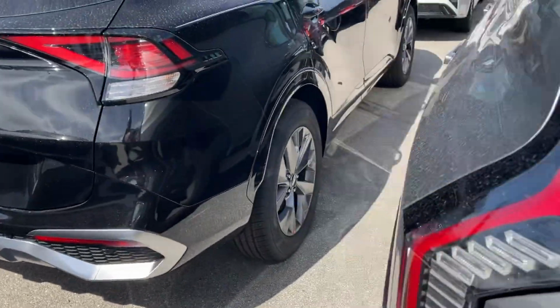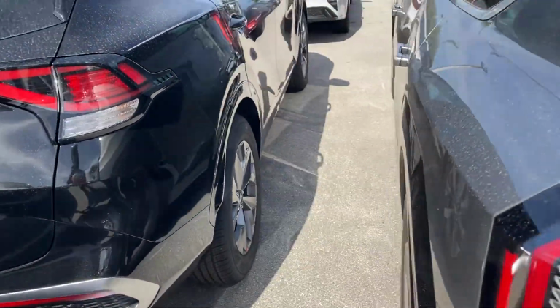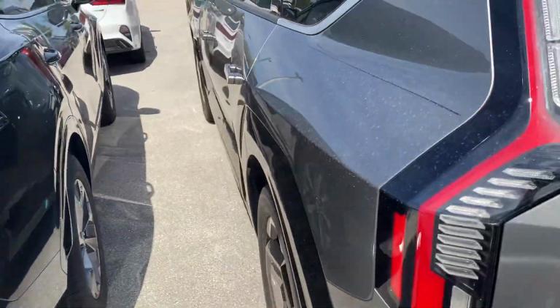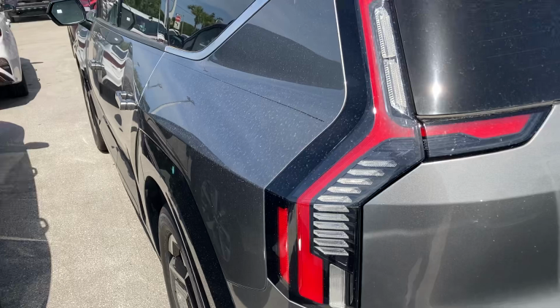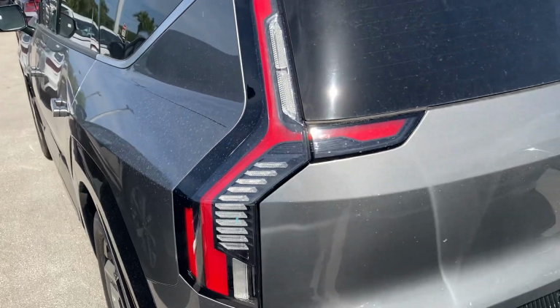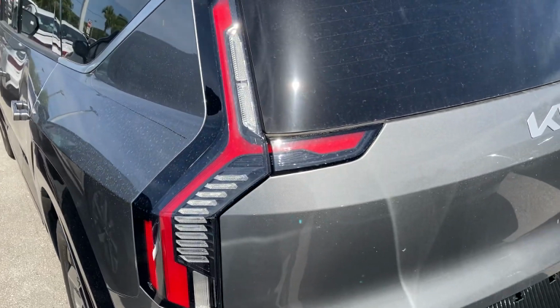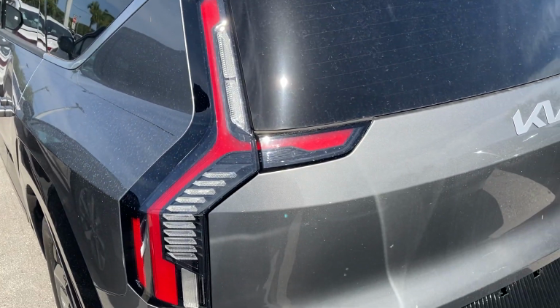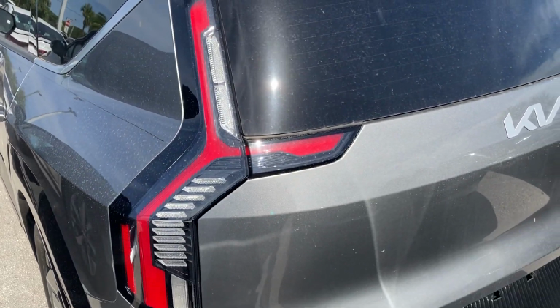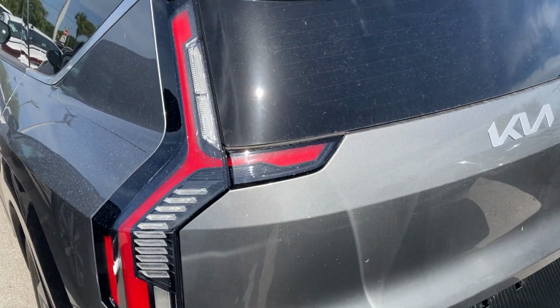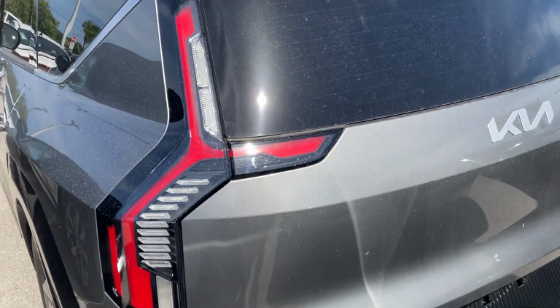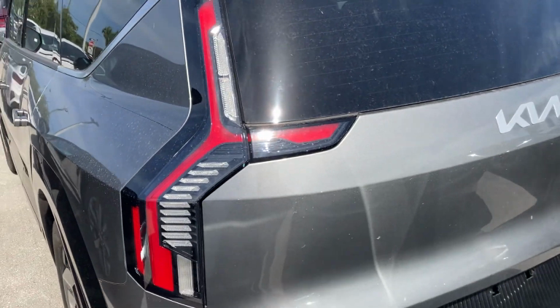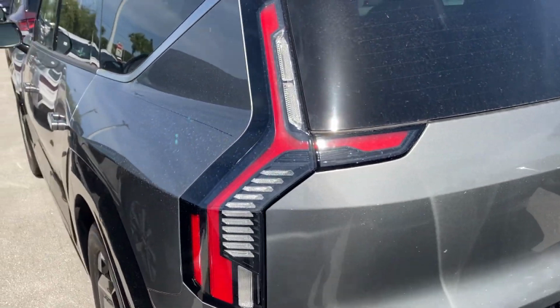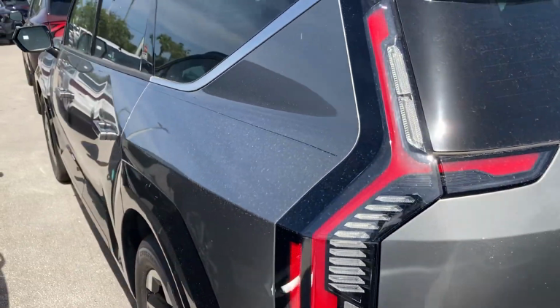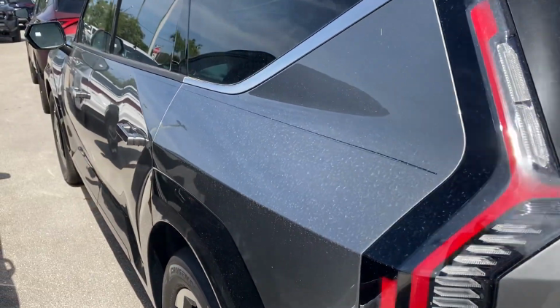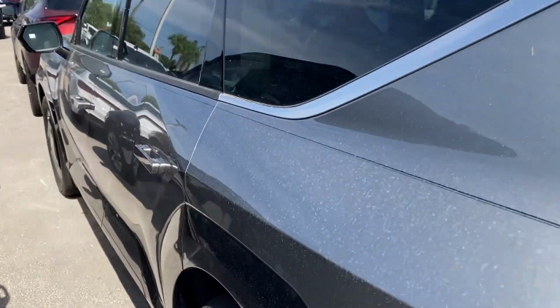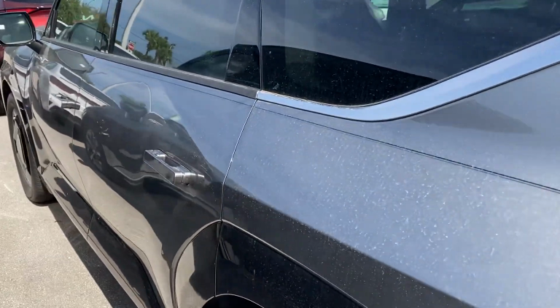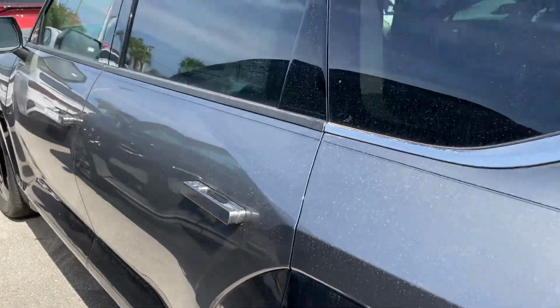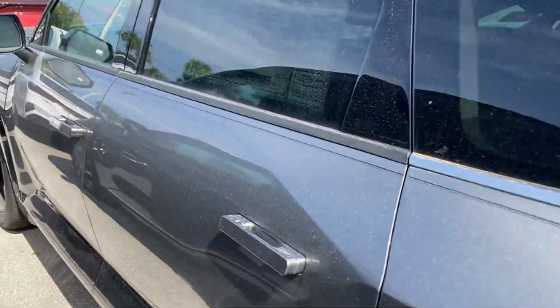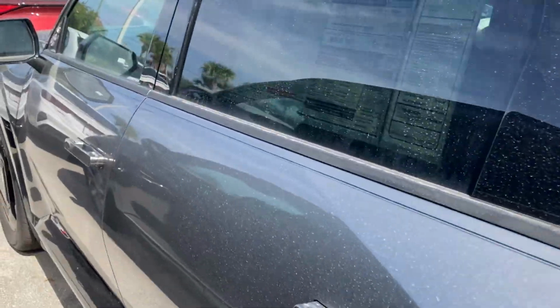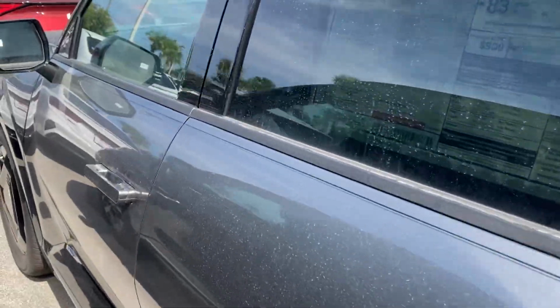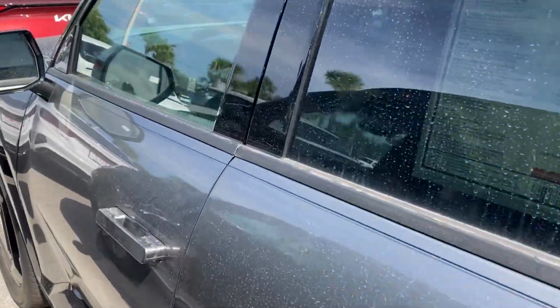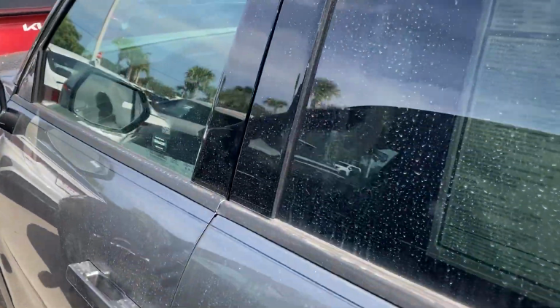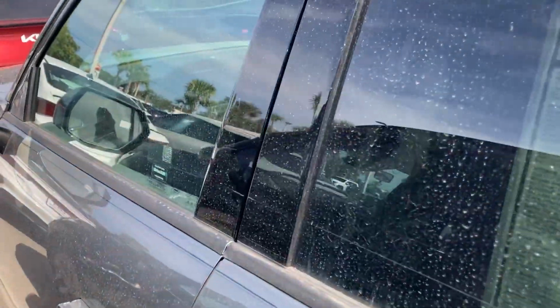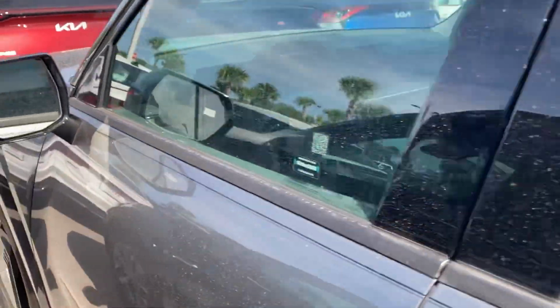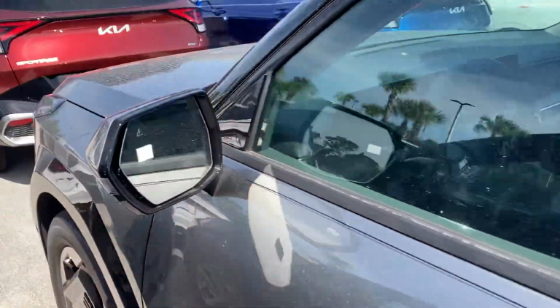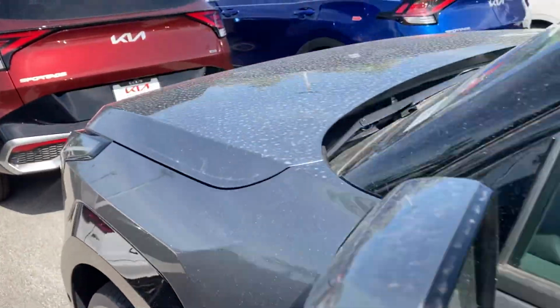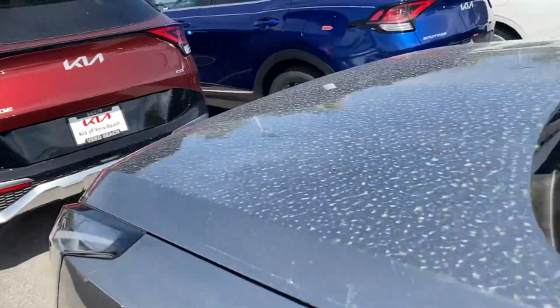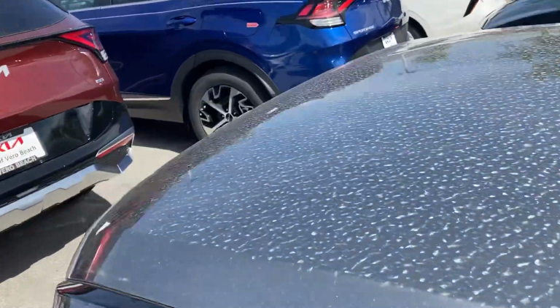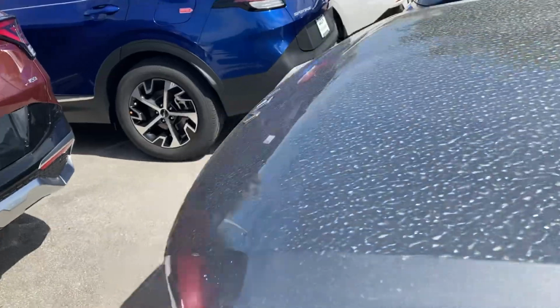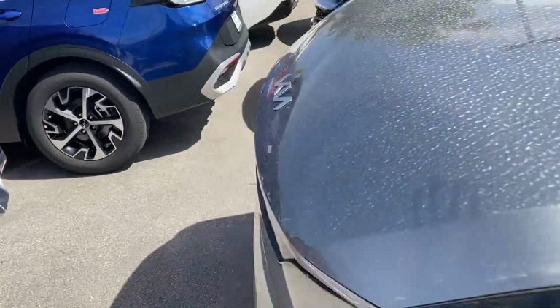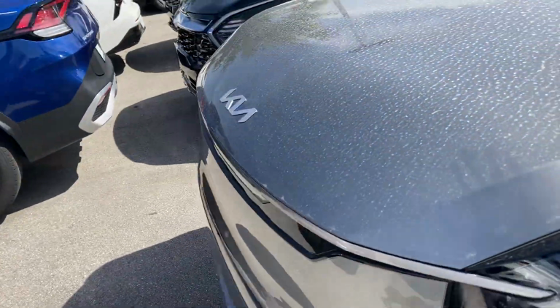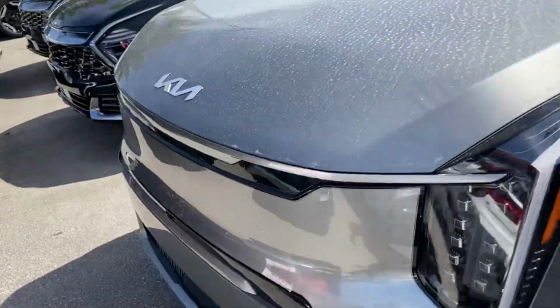That was a 2024 Kia EV9. Hope you enjoyed the view. Subscribe to my channel, tell me what you think, leave a comment below — I really appreciate that as well. And I will definitely see you in the next video, folks. Hit that subscribe button.